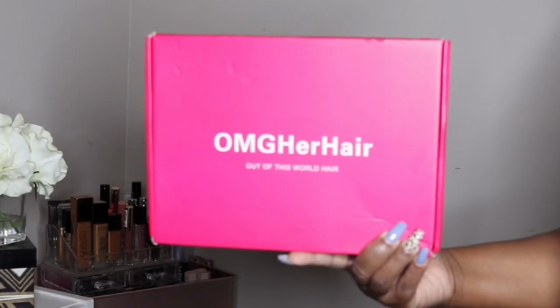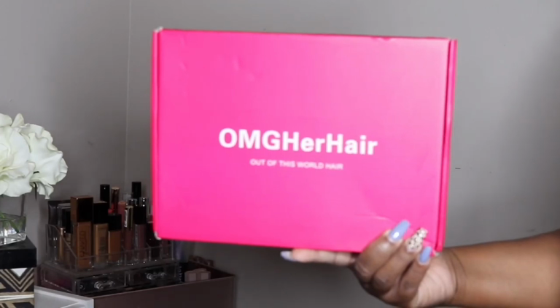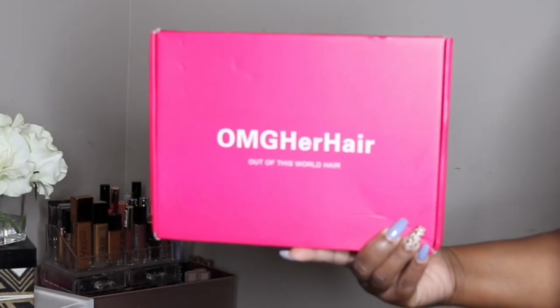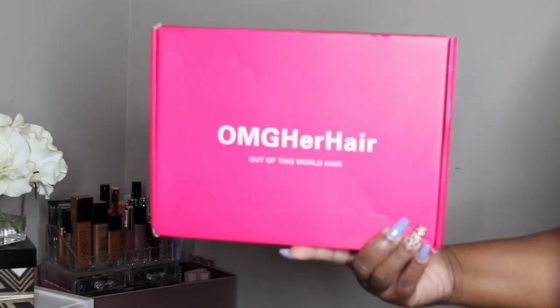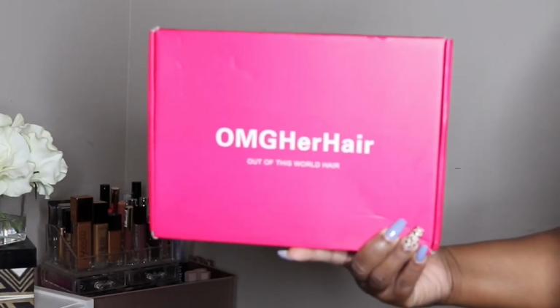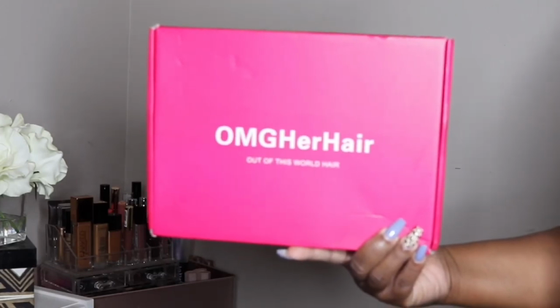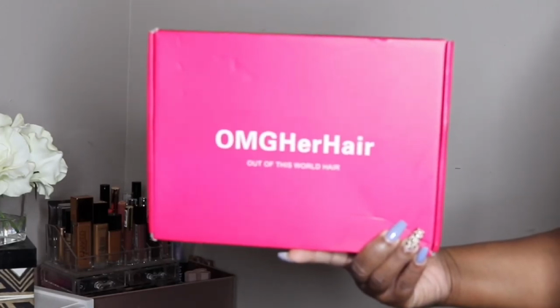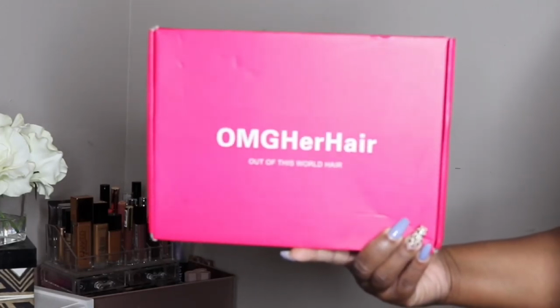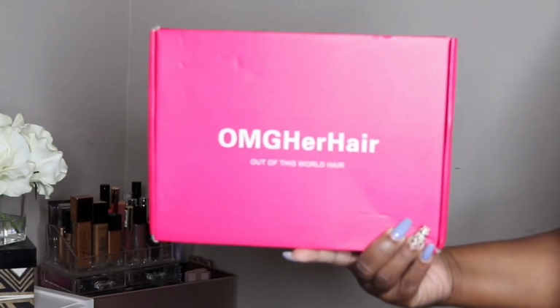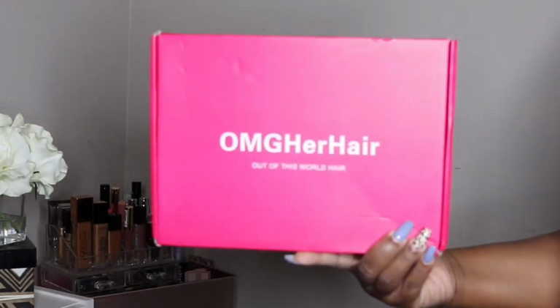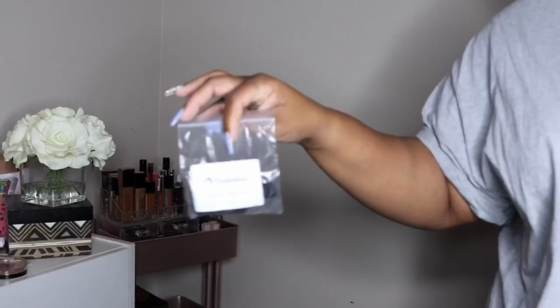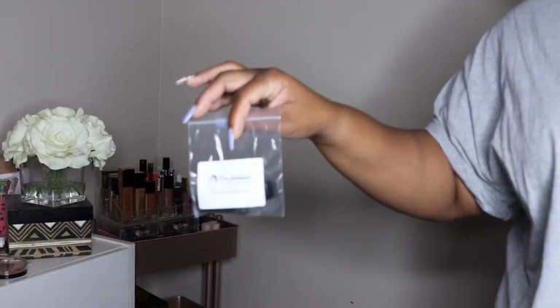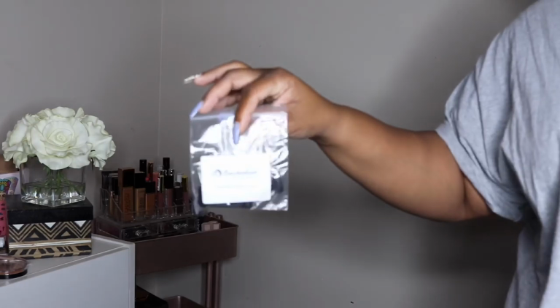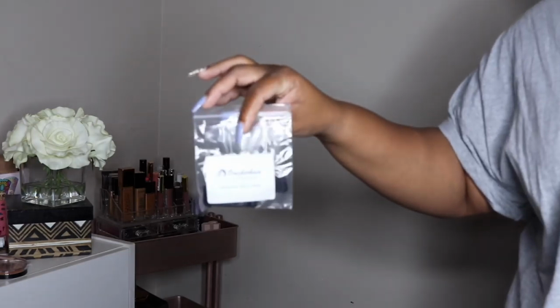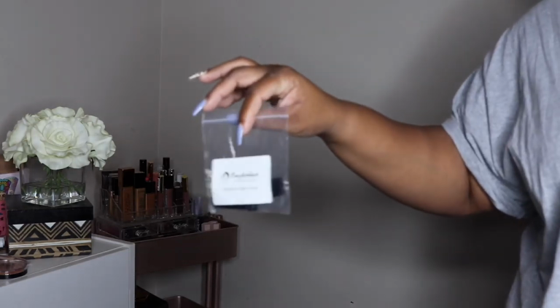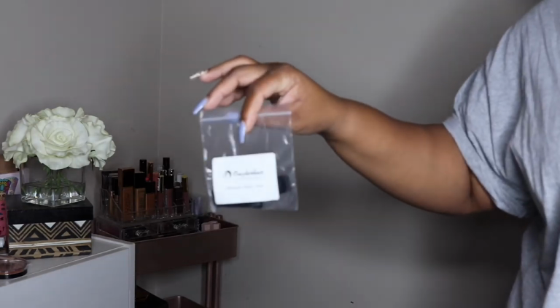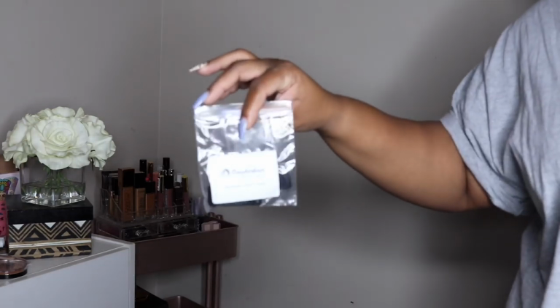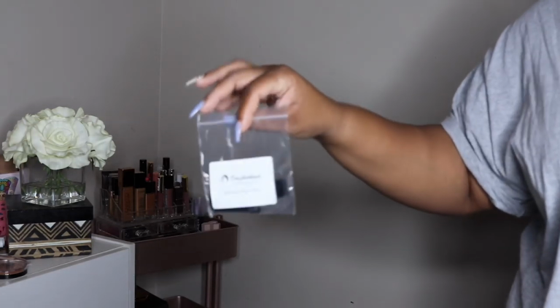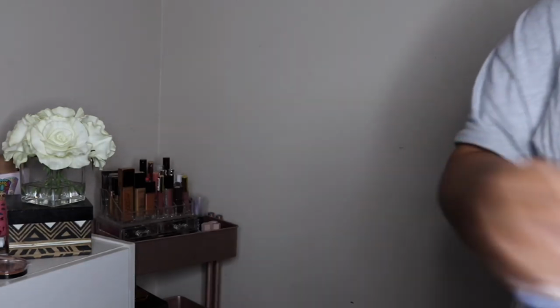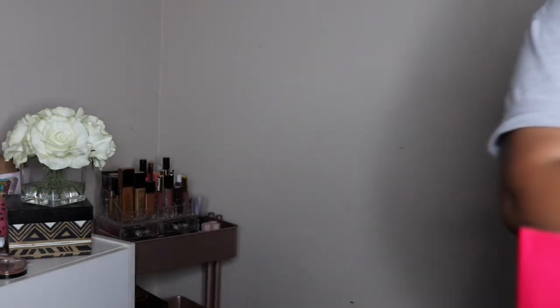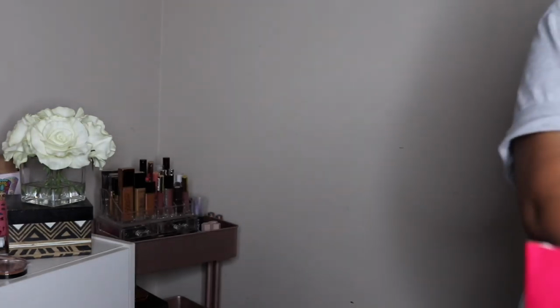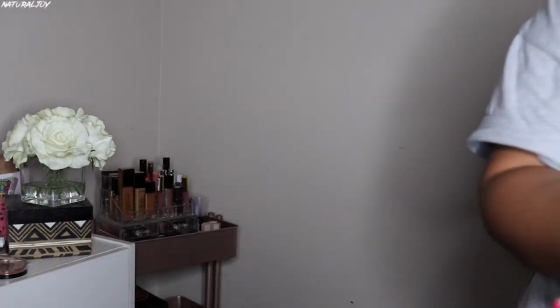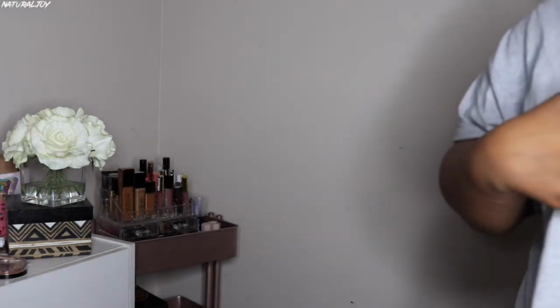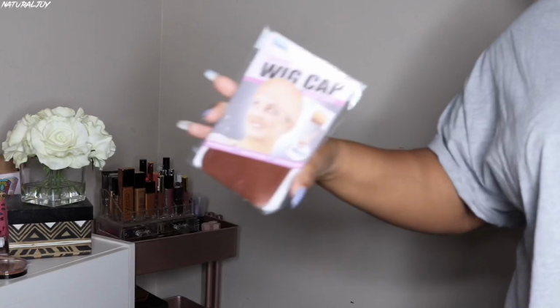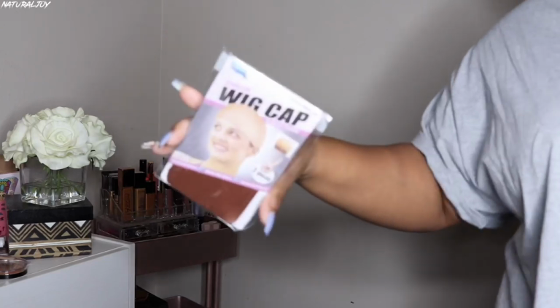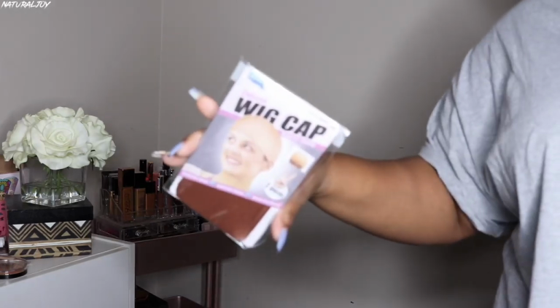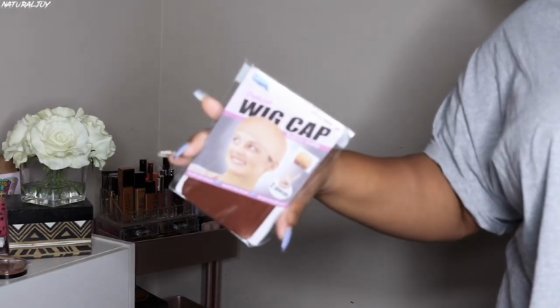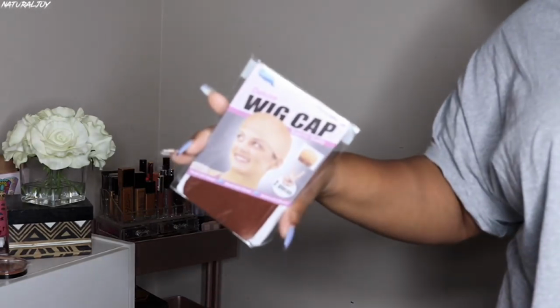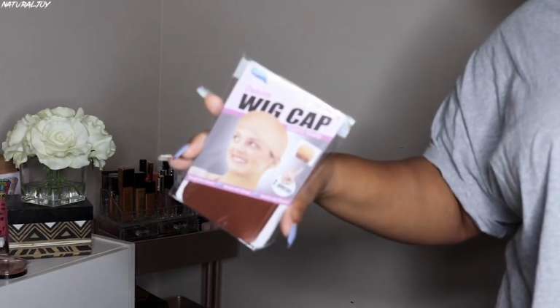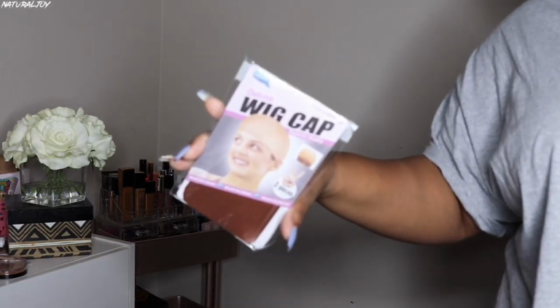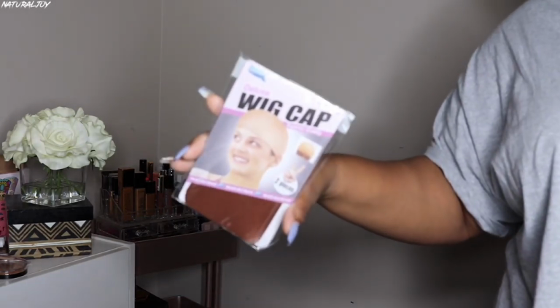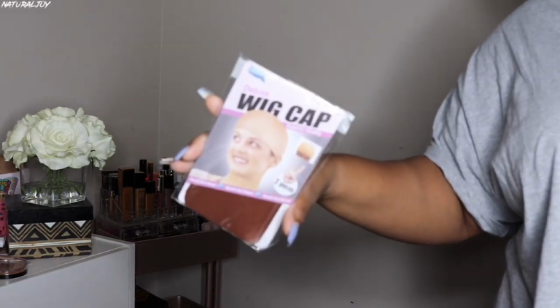Alright guys, I'm back today with another one. This one is going to be brought to you by the company OMG Her Hair. Now before I get started, as usual, make sure to subscribe to my channel. Also turn those notifications on so you don't miss out on any of my videos.